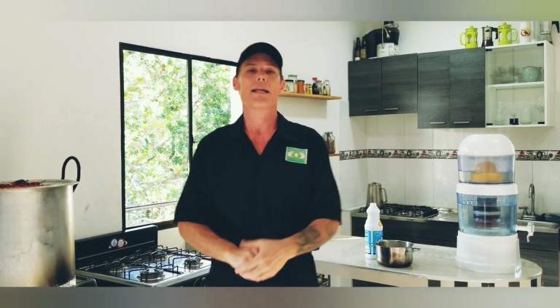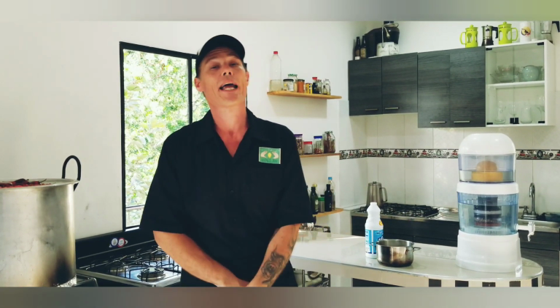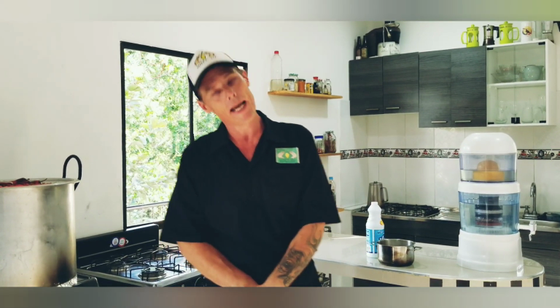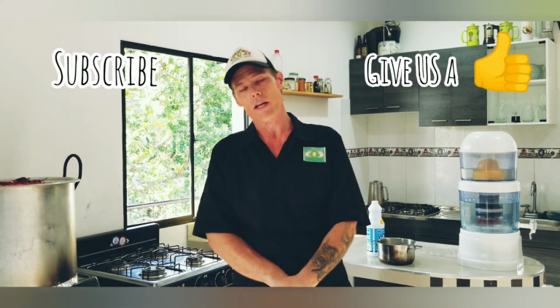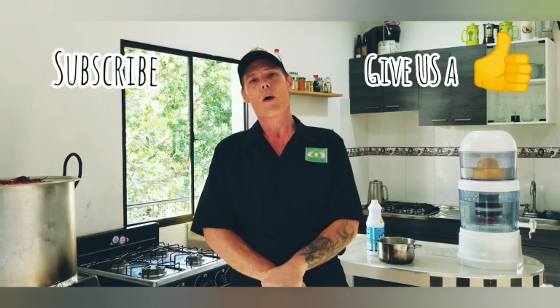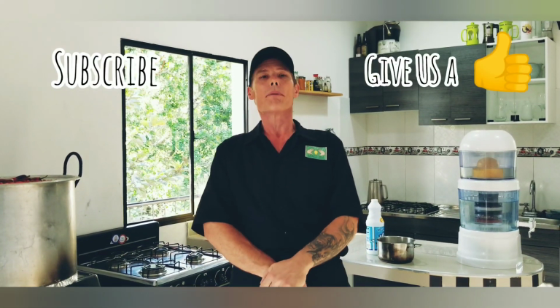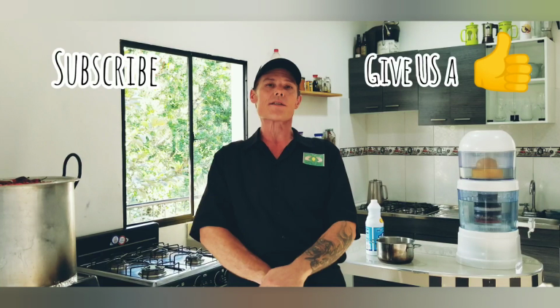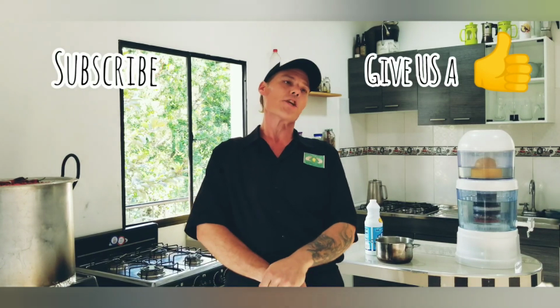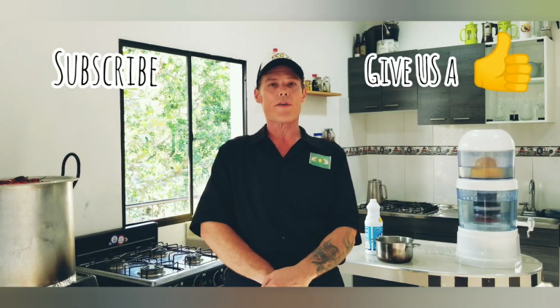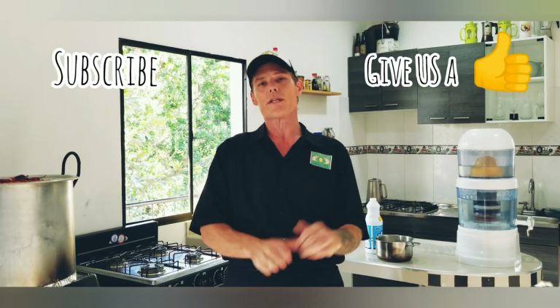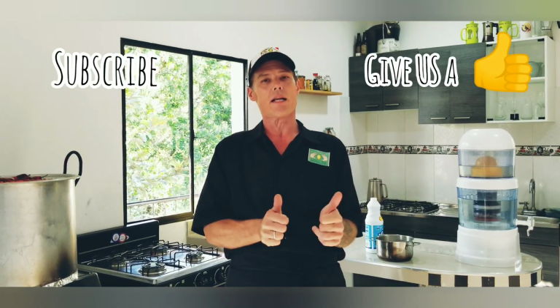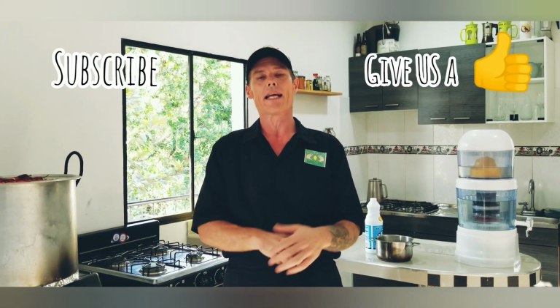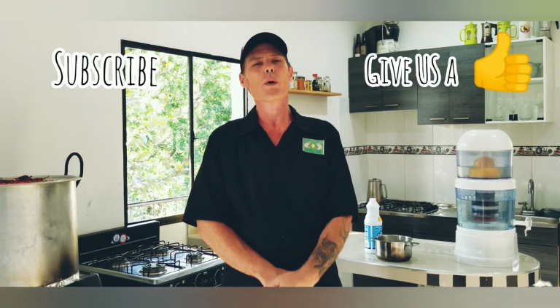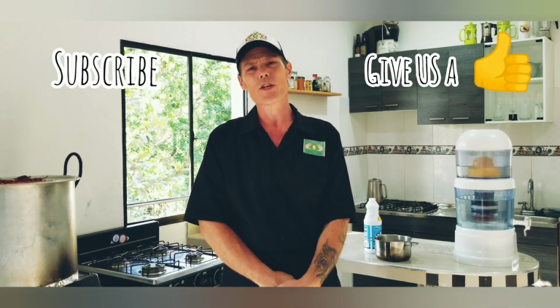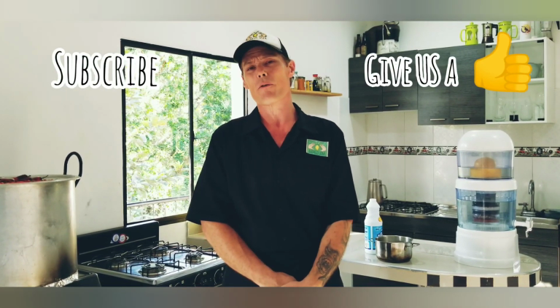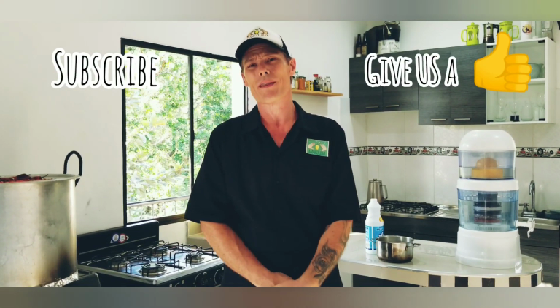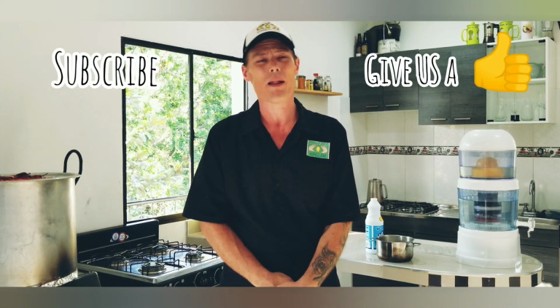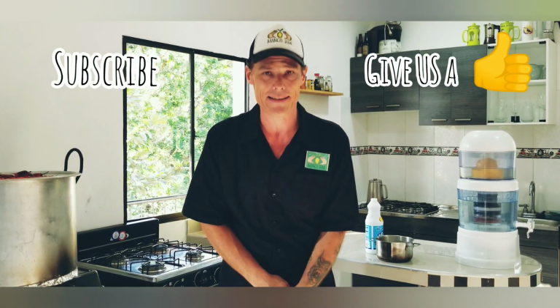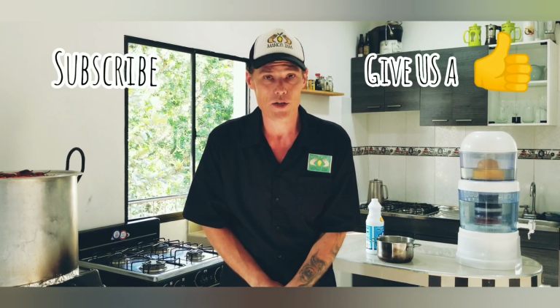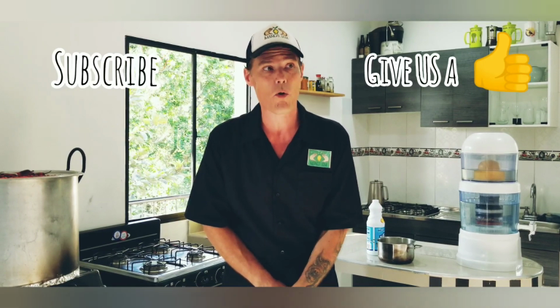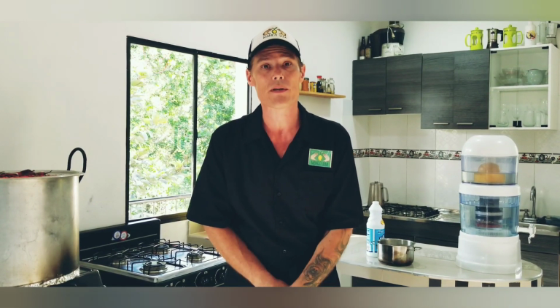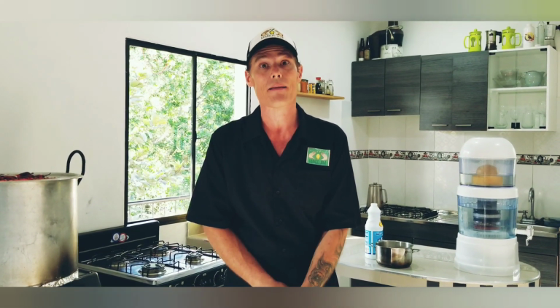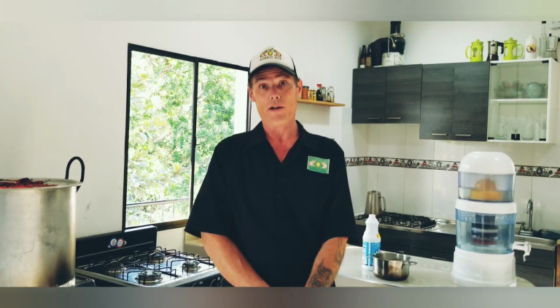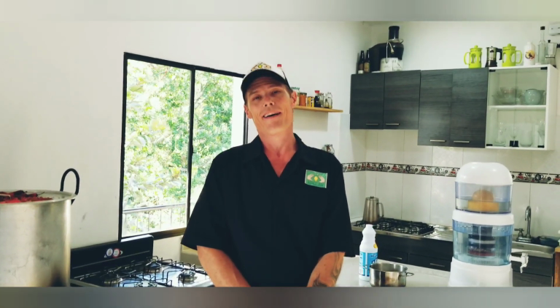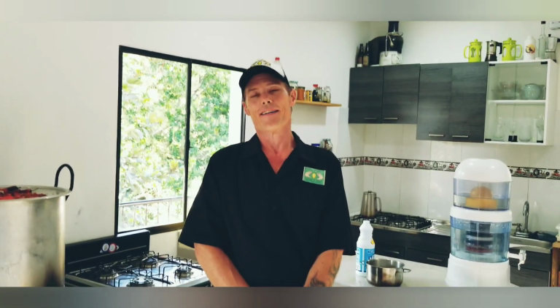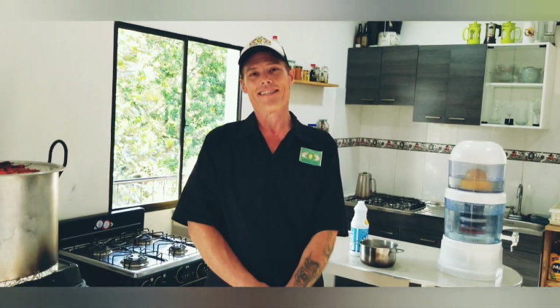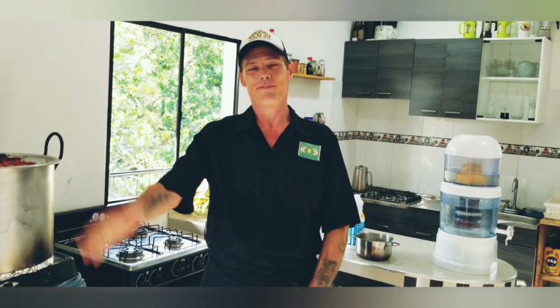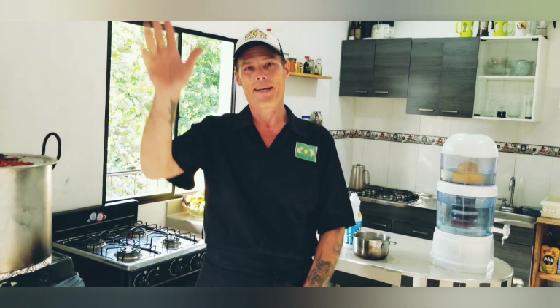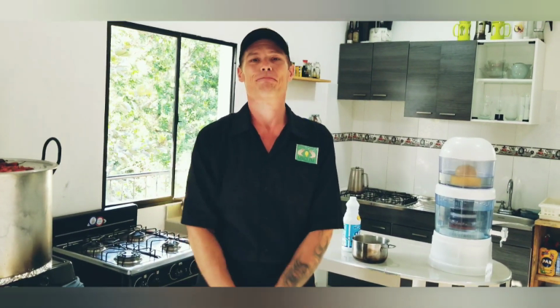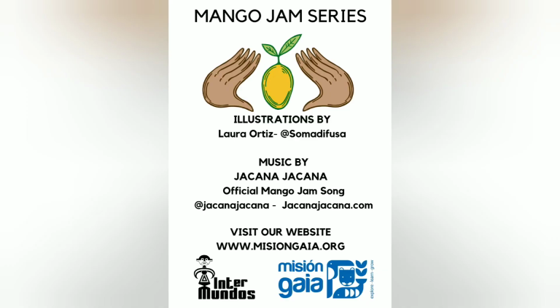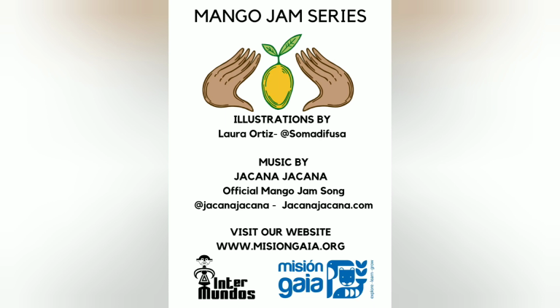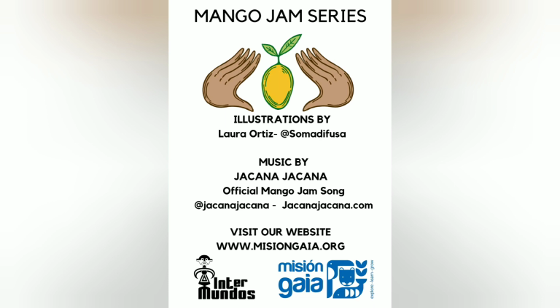Now, if you like our videos, please share it with others and give us a like. We want to share this information with the planet, so the more people that see it, the better. Until next time — bye bye! Yo quiero mango.